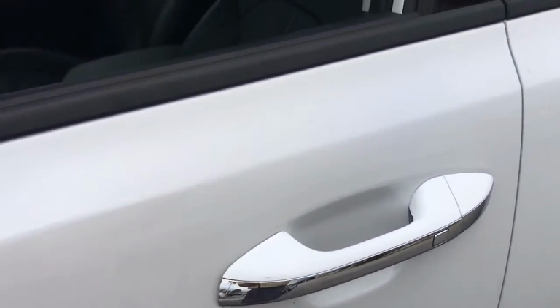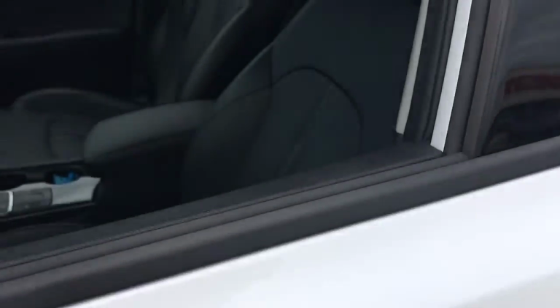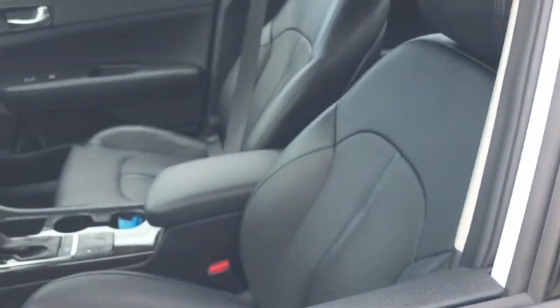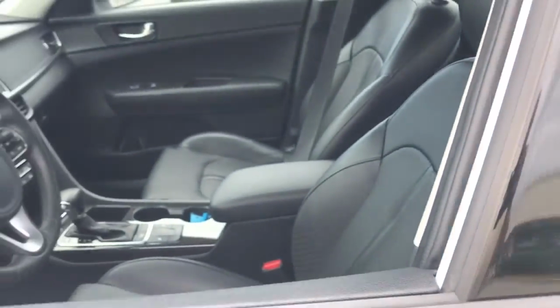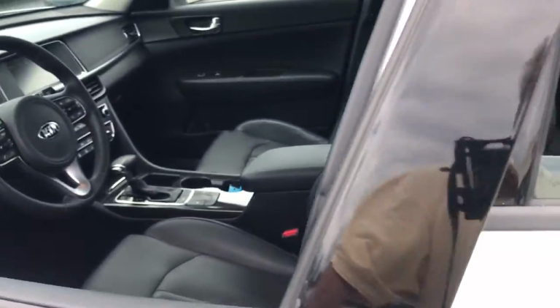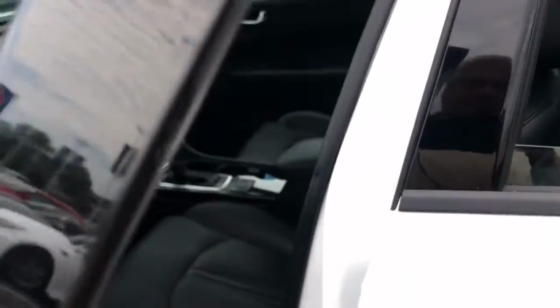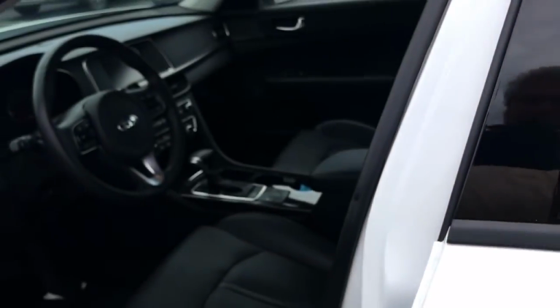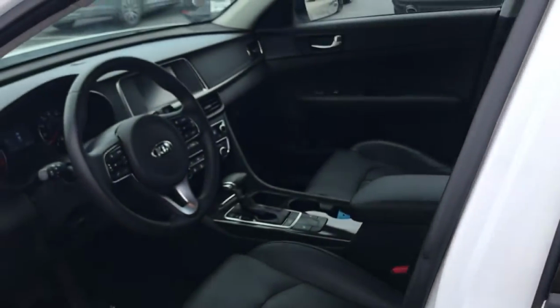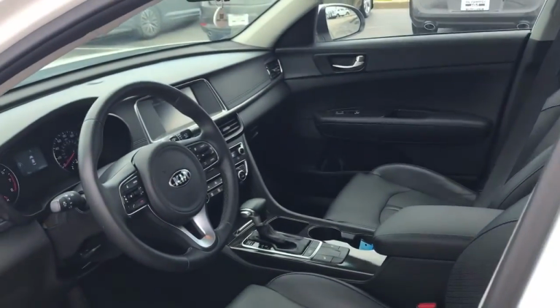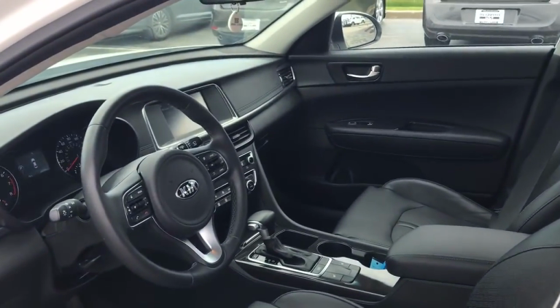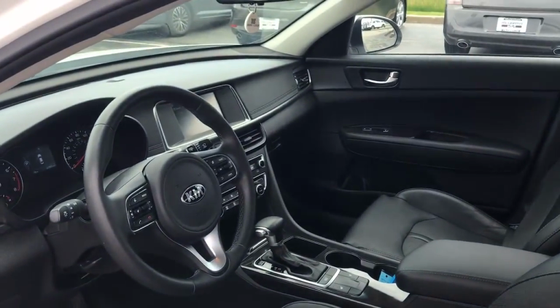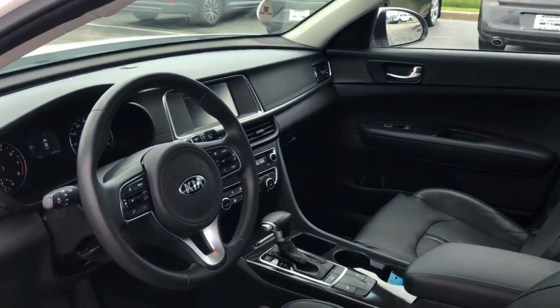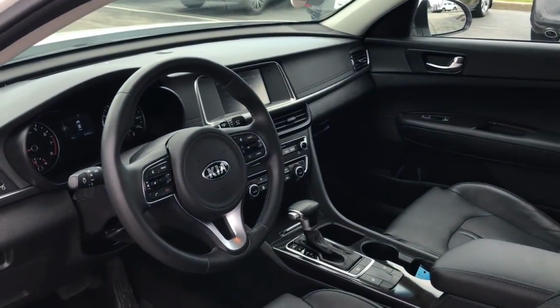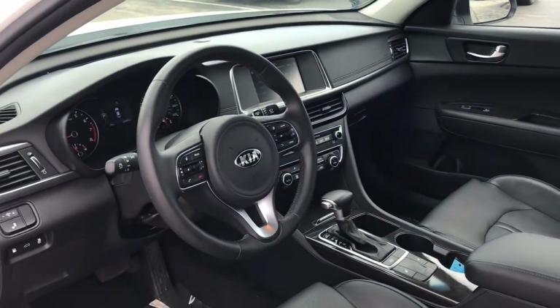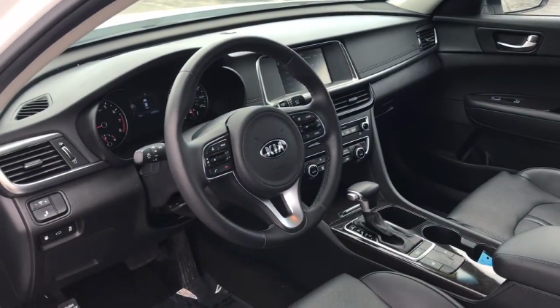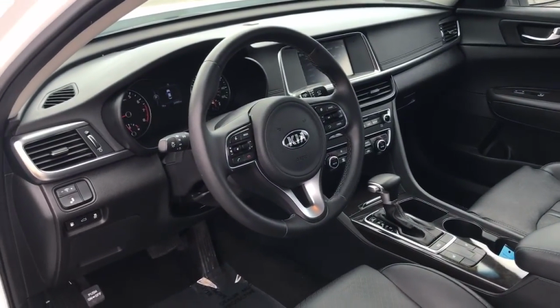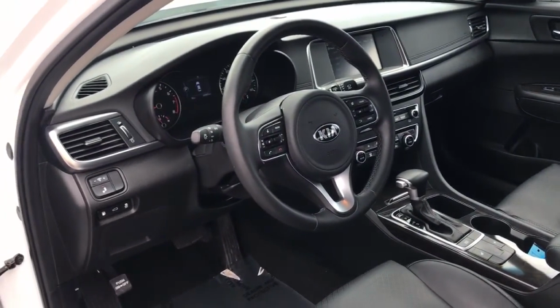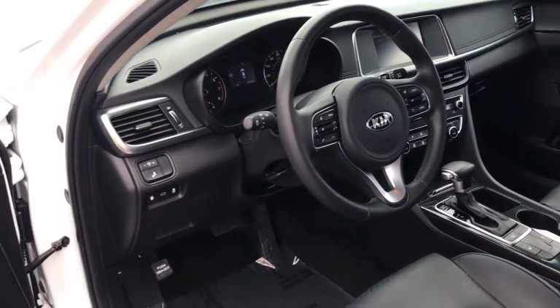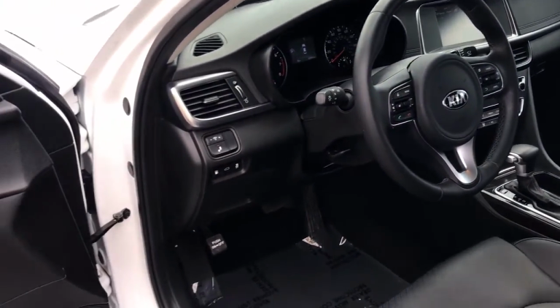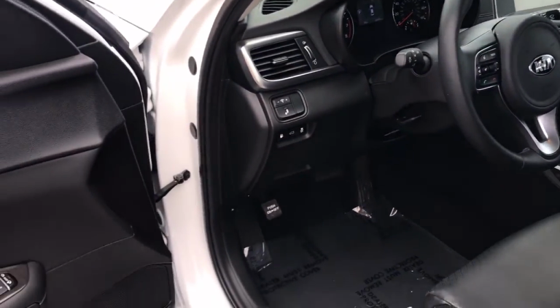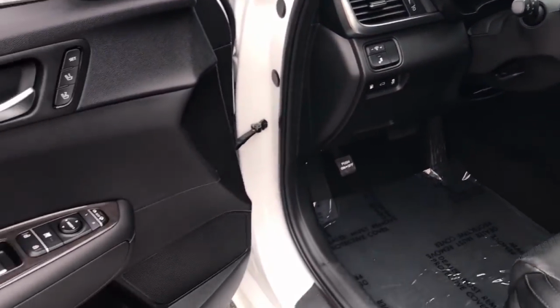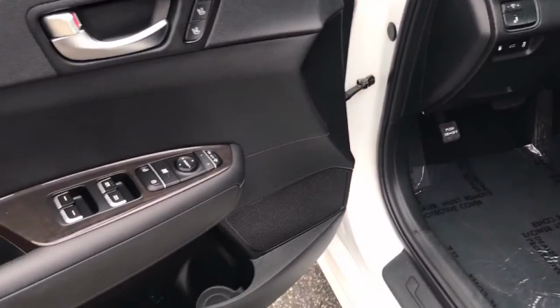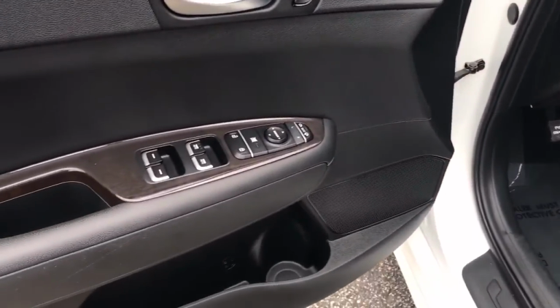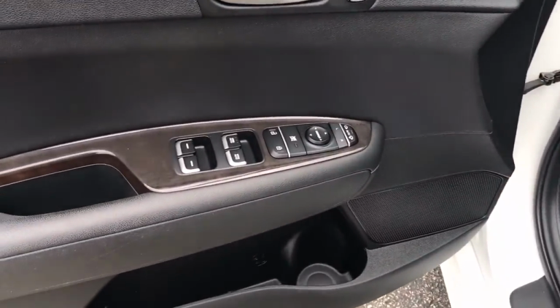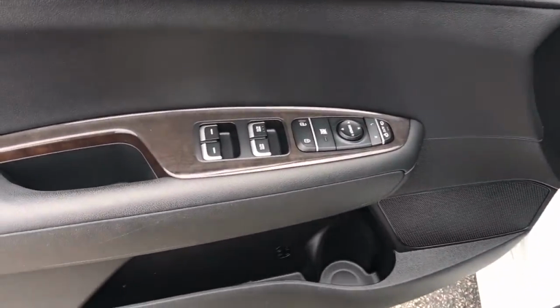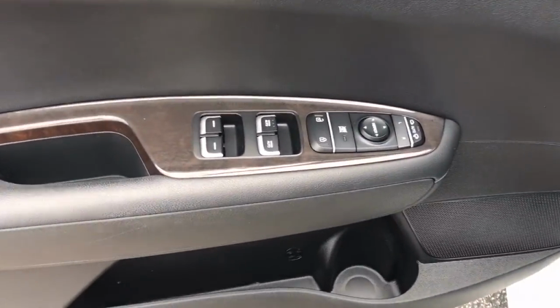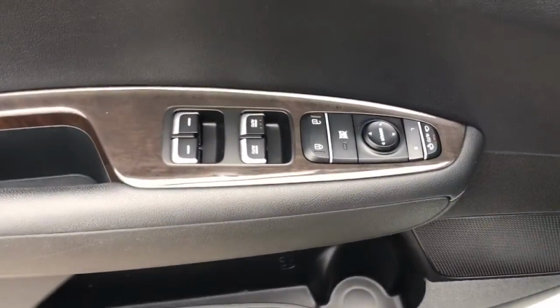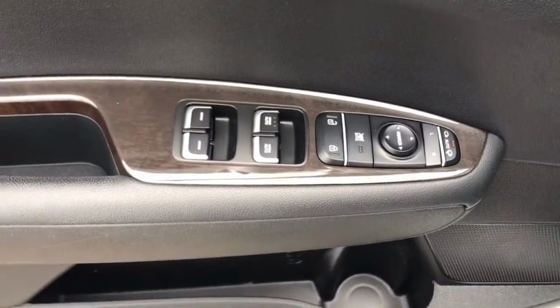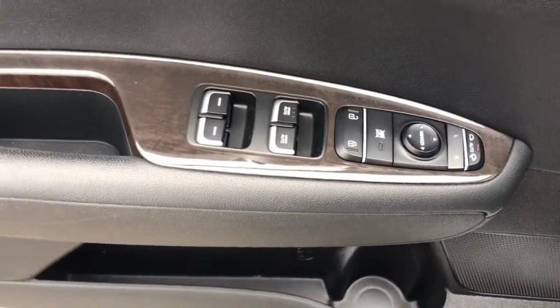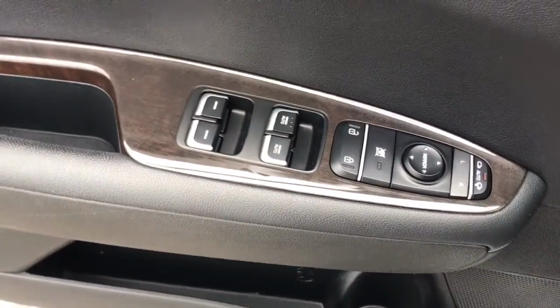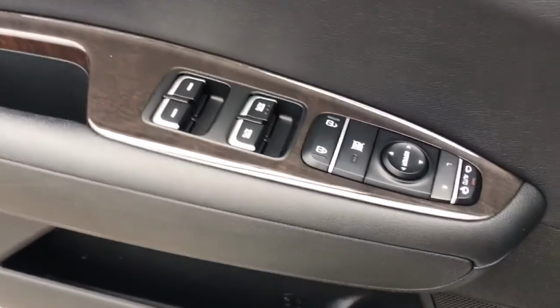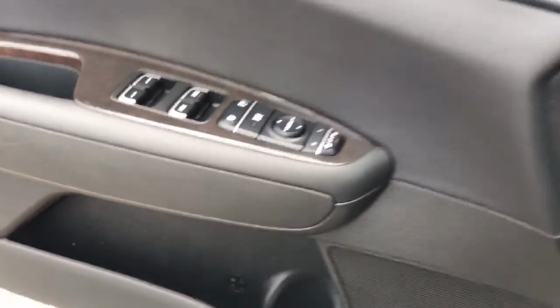With standard driver assist features, ample cargo room, and striking good looks, you'll feel confident on every journey. The following are some of this vehicle's highlighted options.